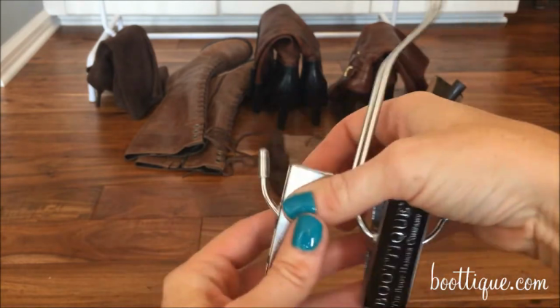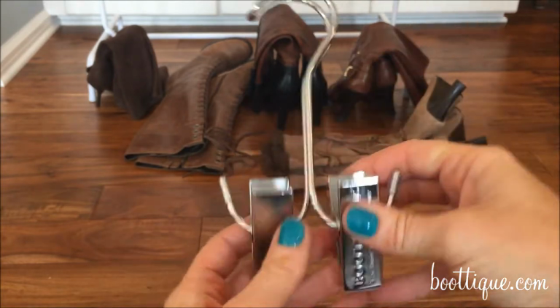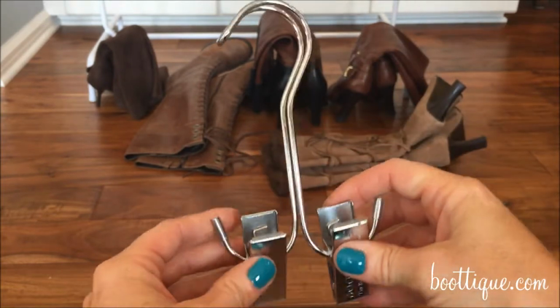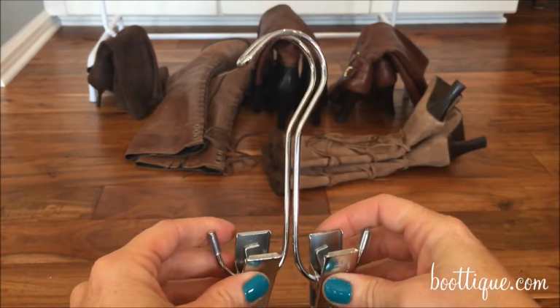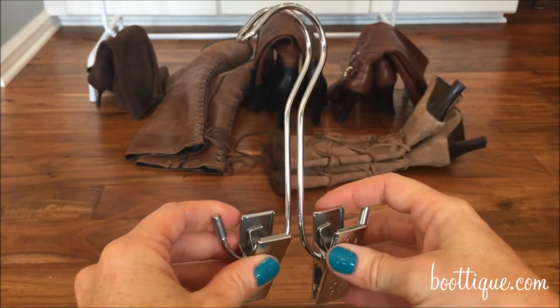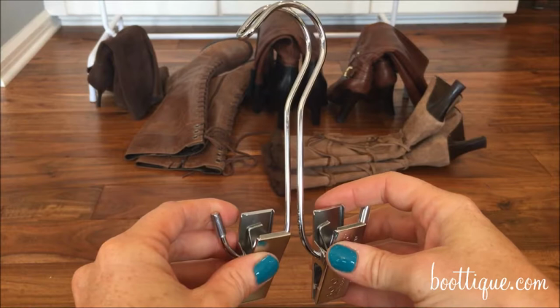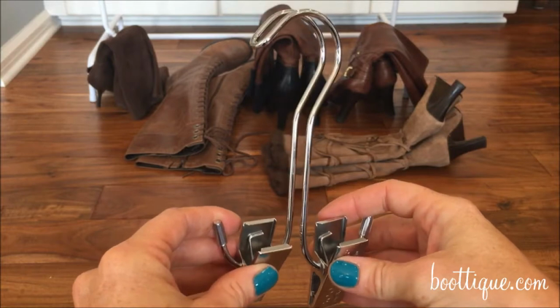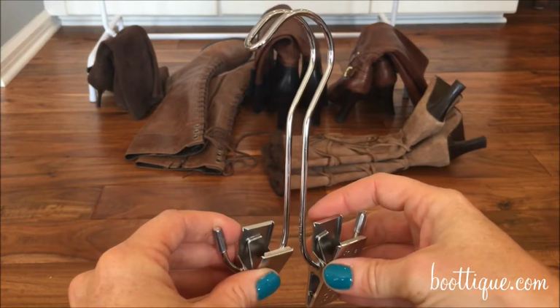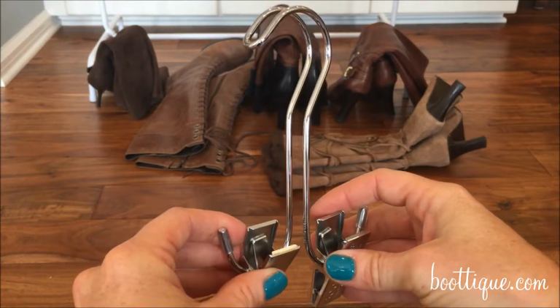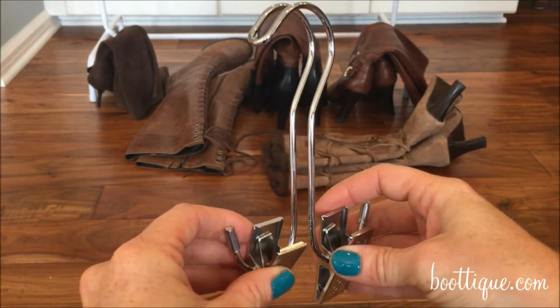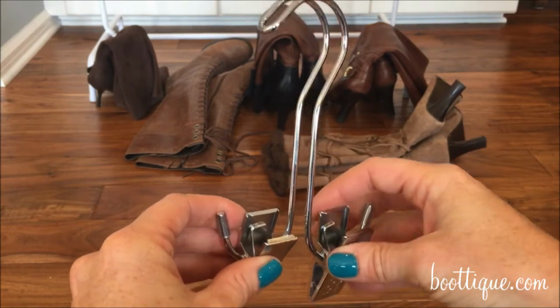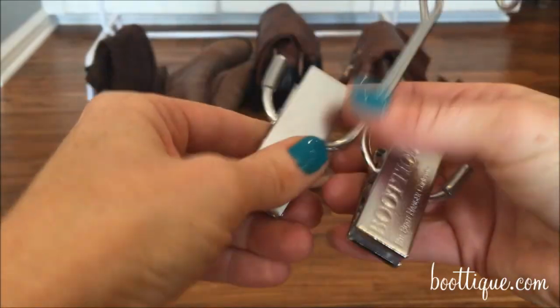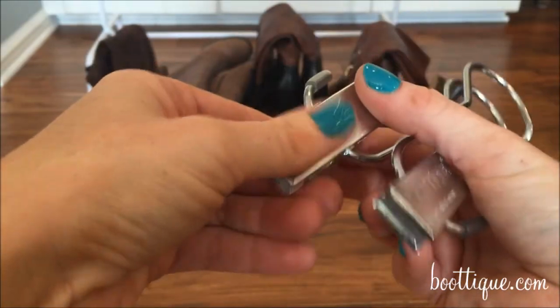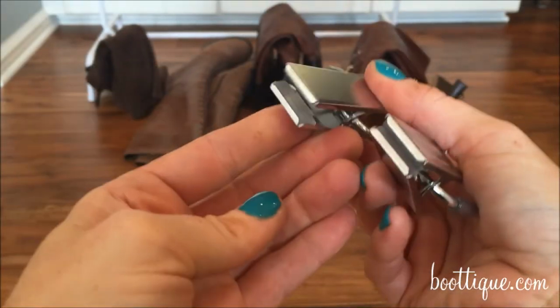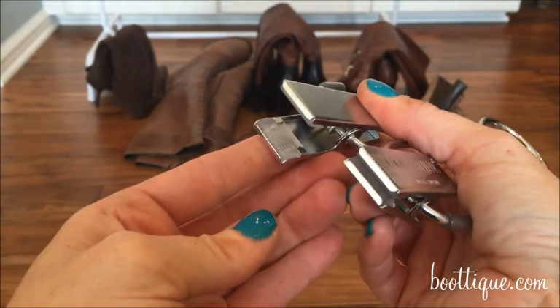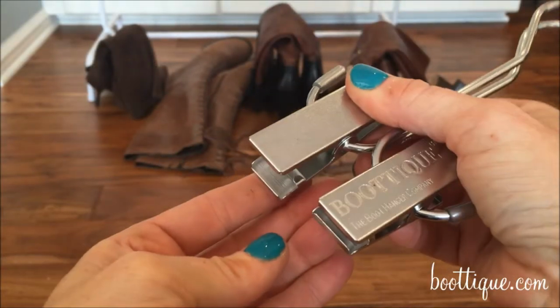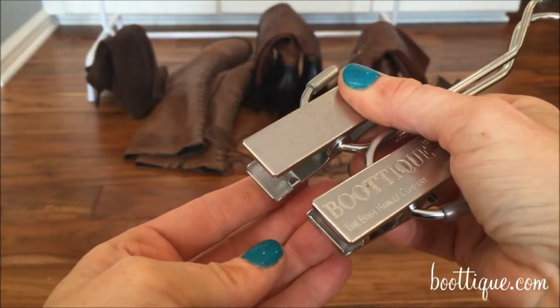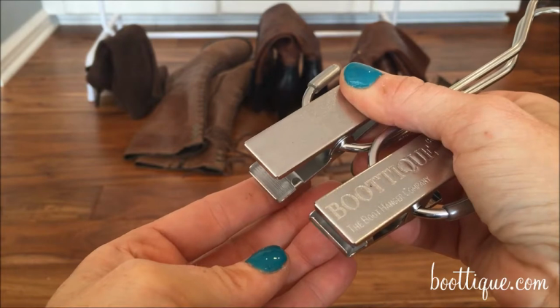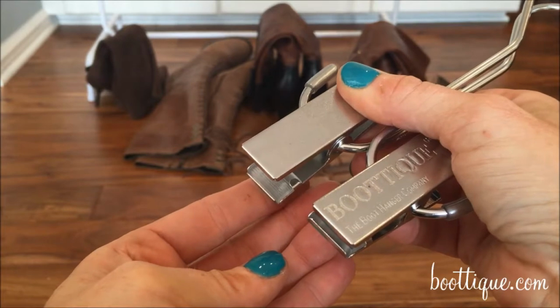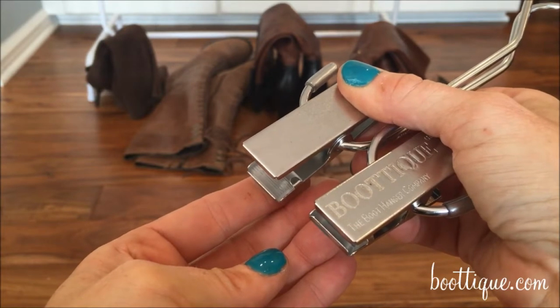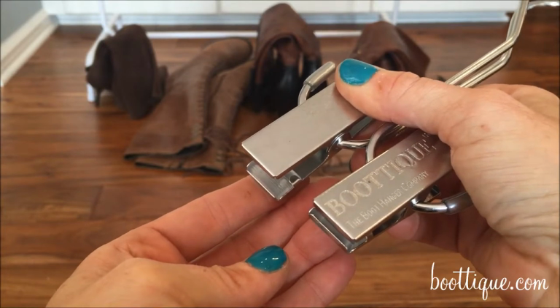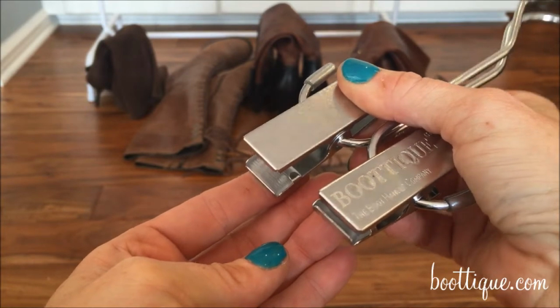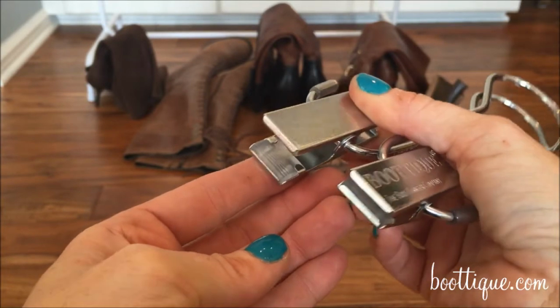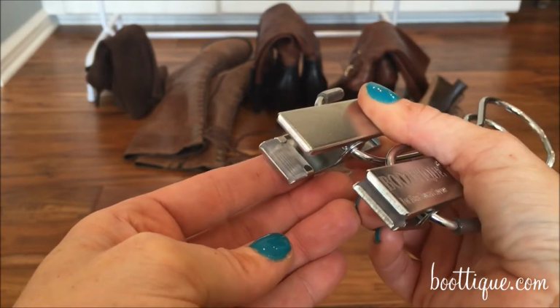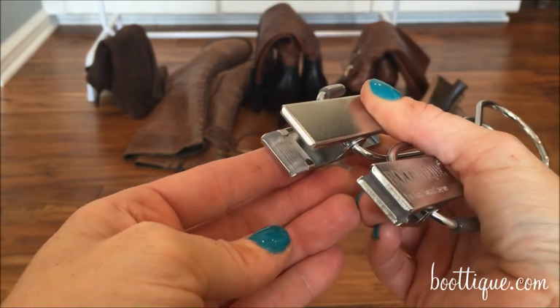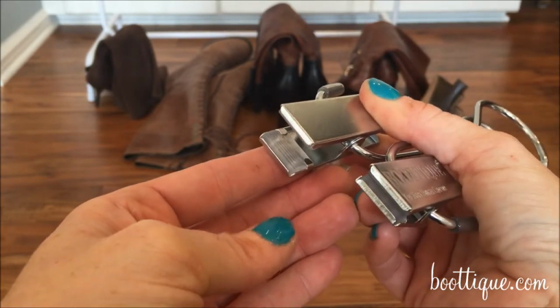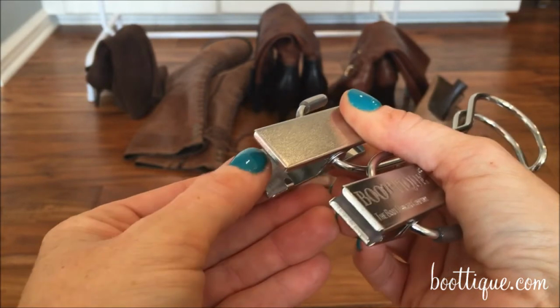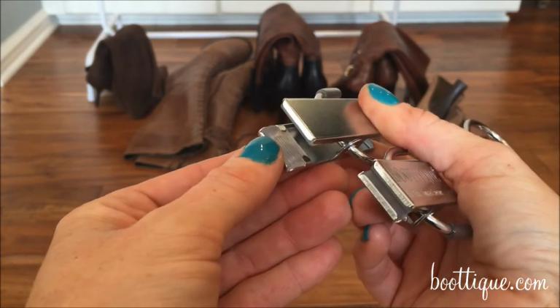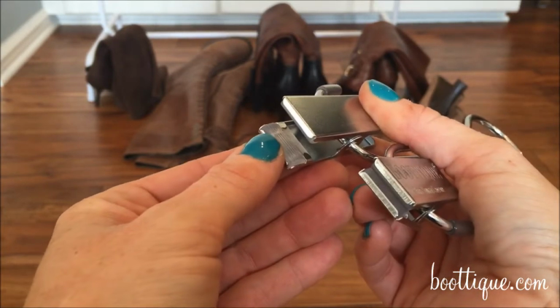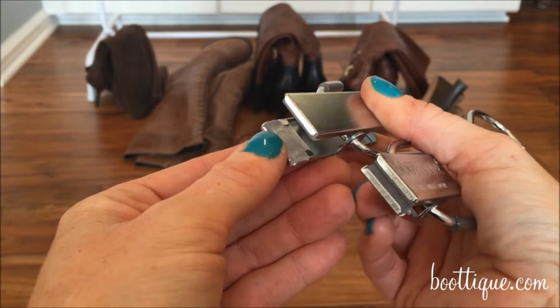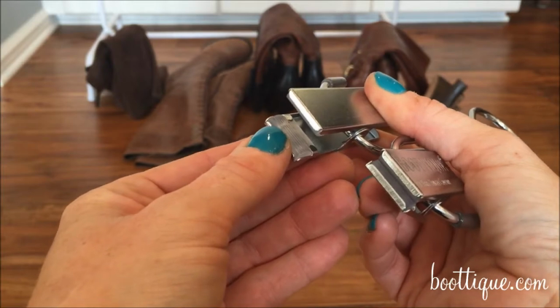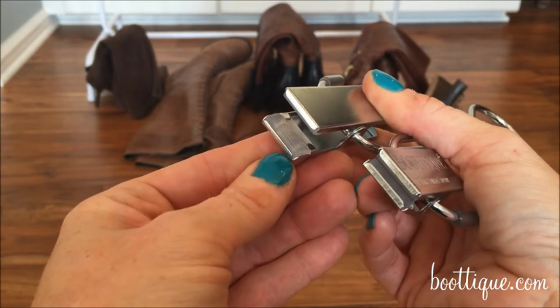The boot hanger also comes in various colors and comes with grips. Grips are used for heavy duty boots such as cowboy boots, rain boots, and winter boots, or any boot that doesn't stay securely on an original boot hanger.